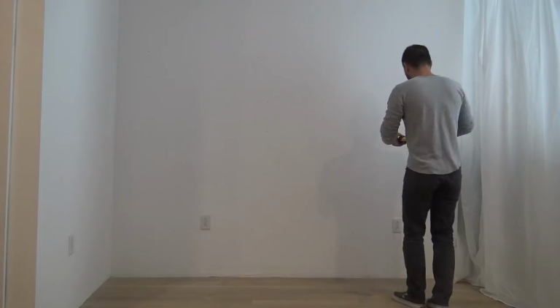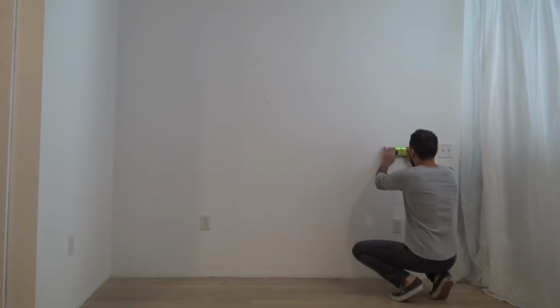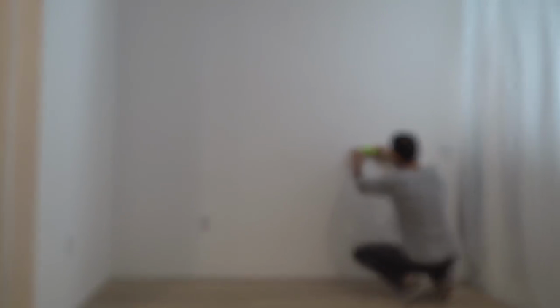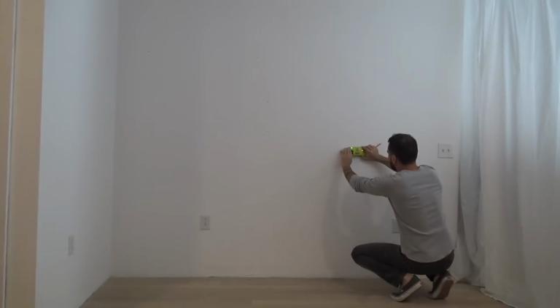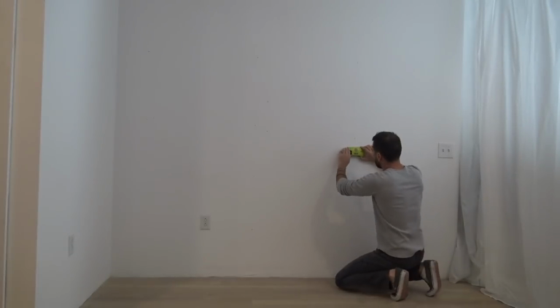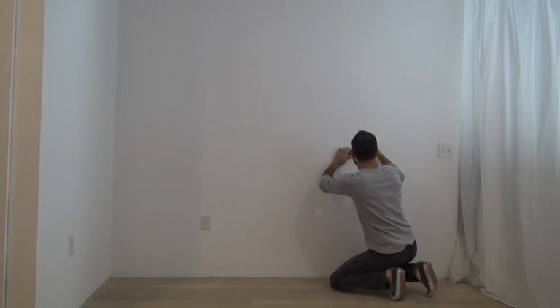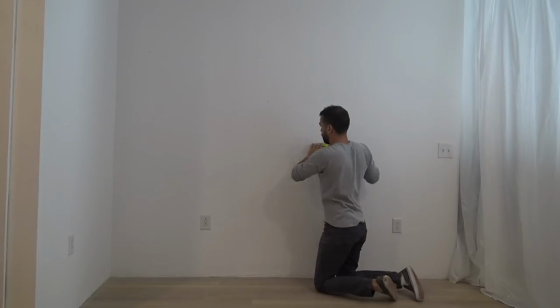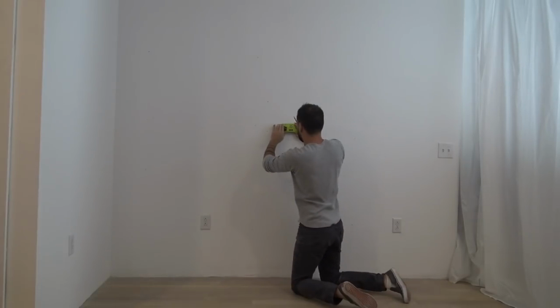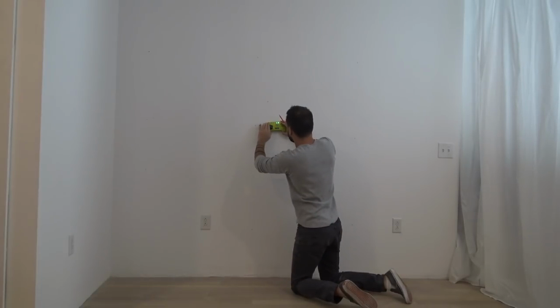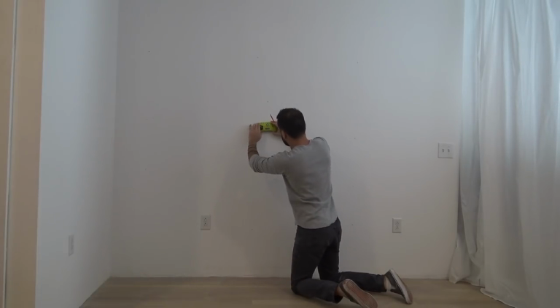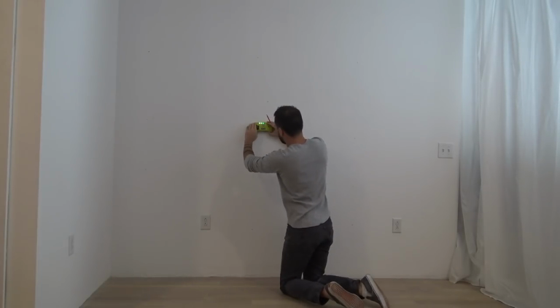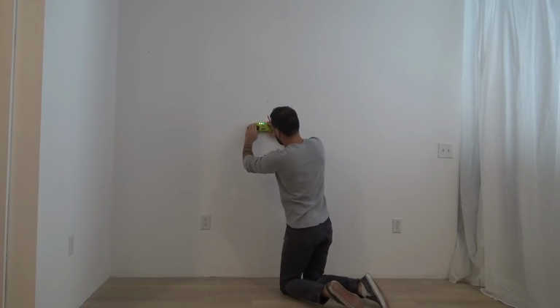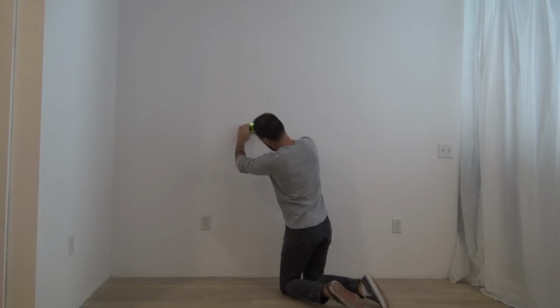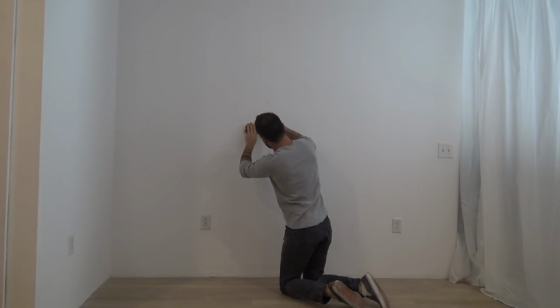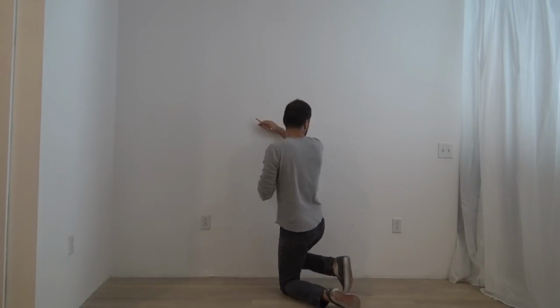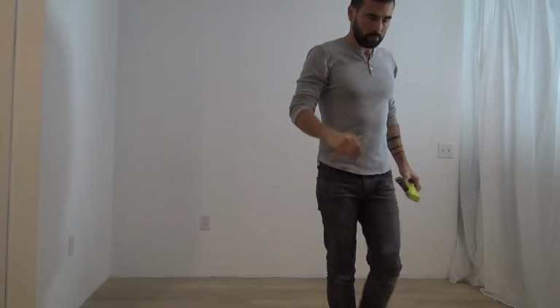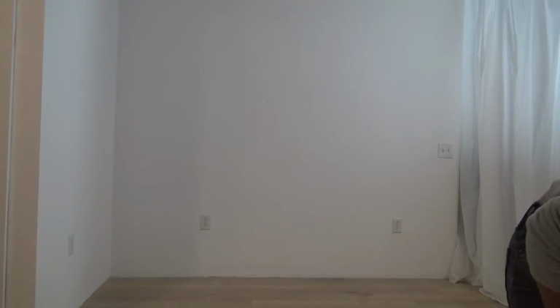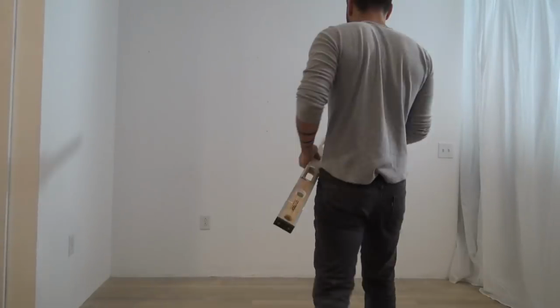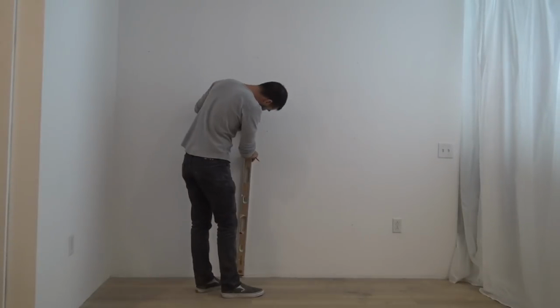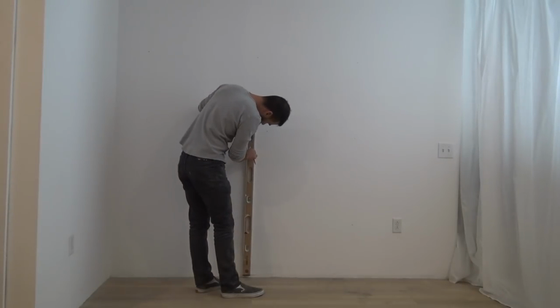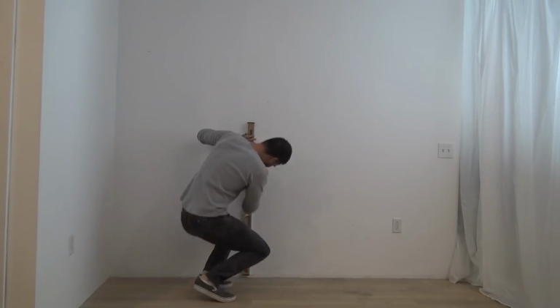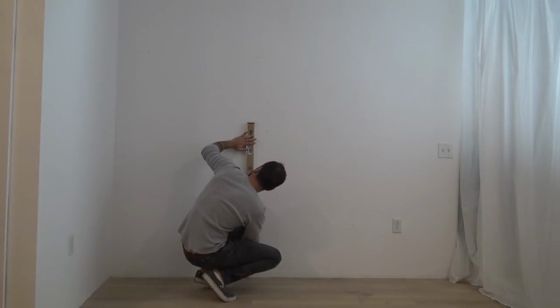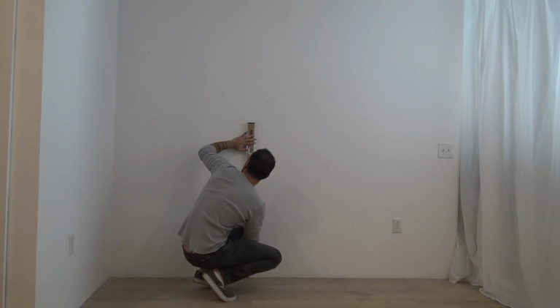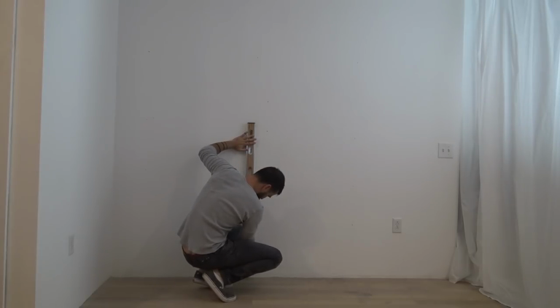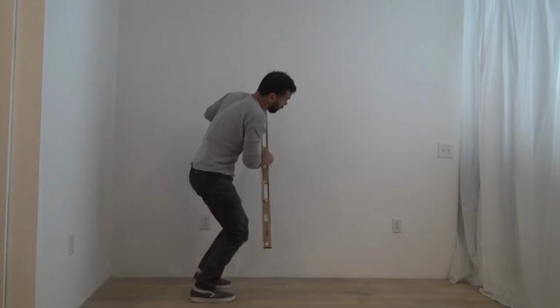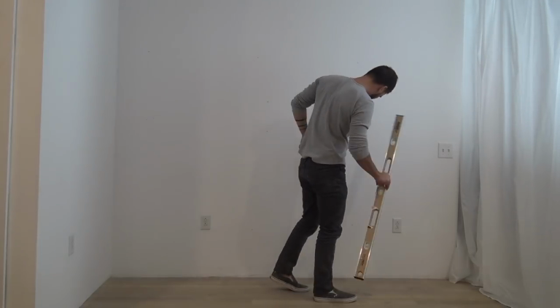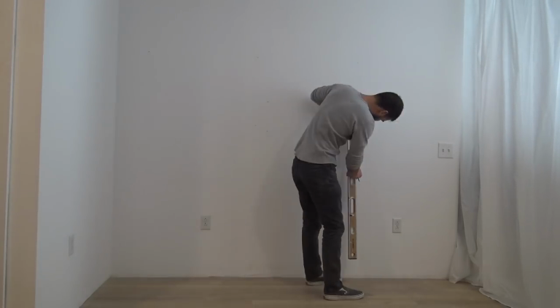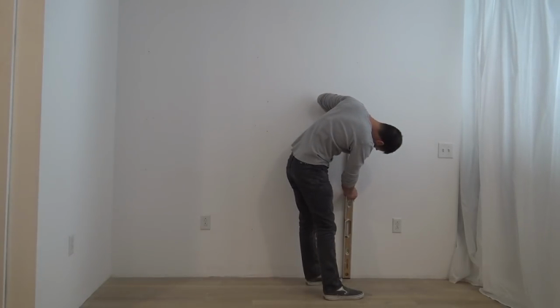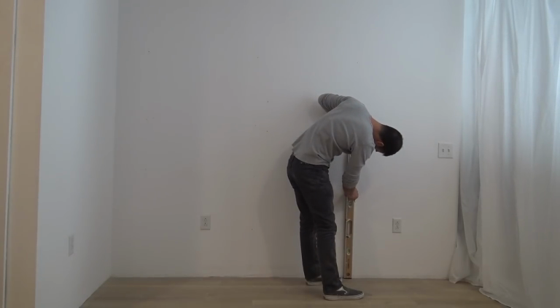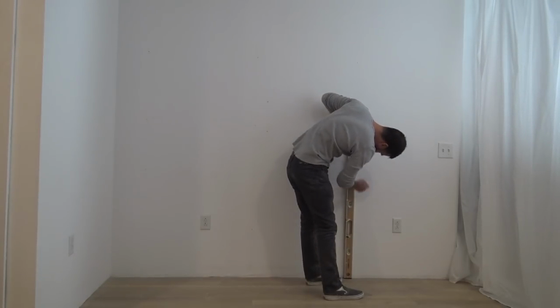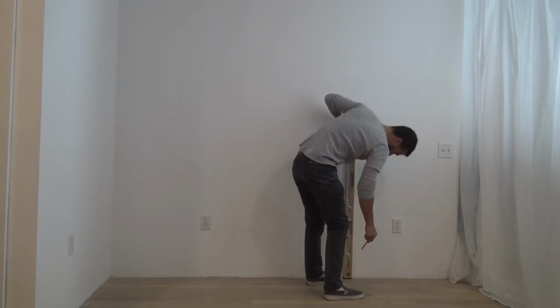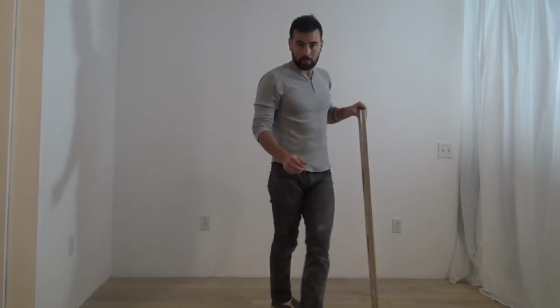This desk is going to be attached to the wall, so I used my stud finder to make sure I had the location of the structural members behind the gypsum board.